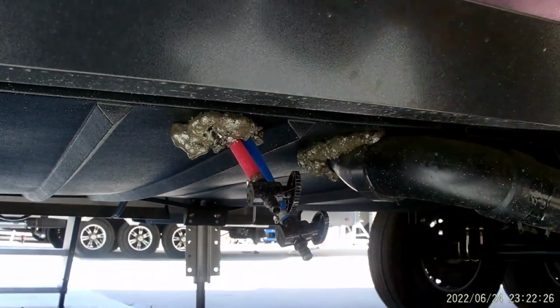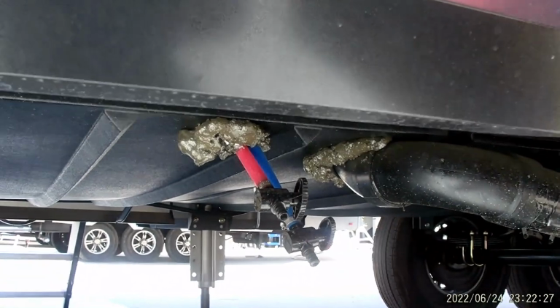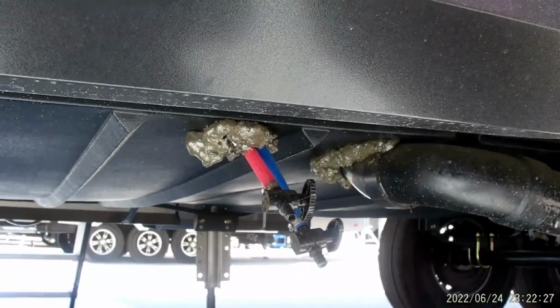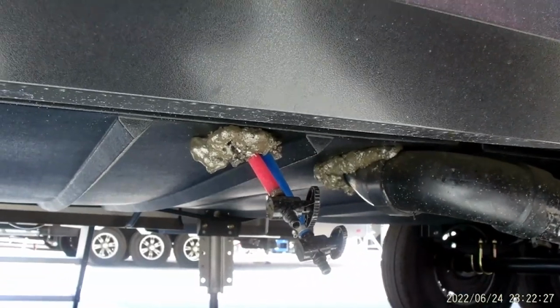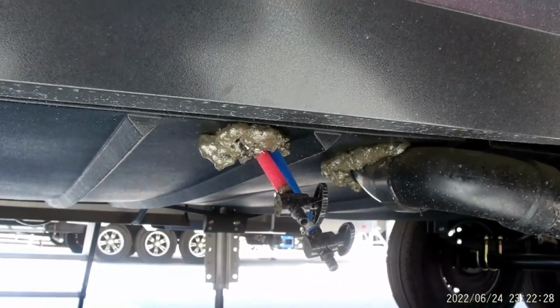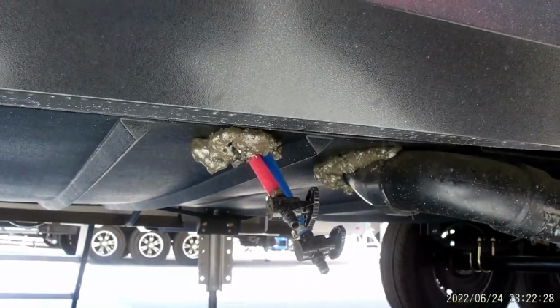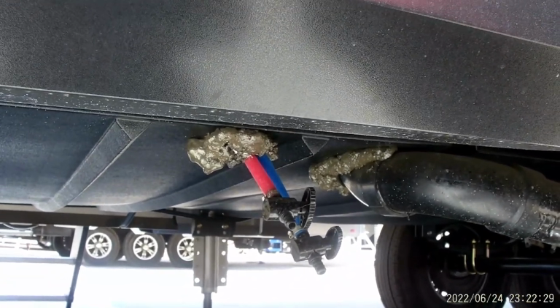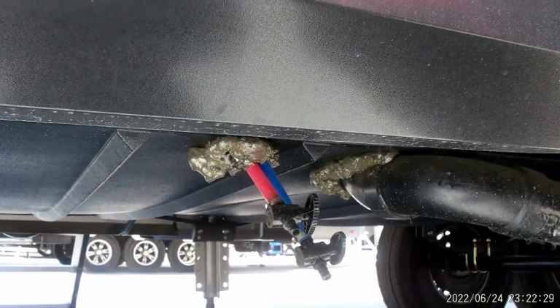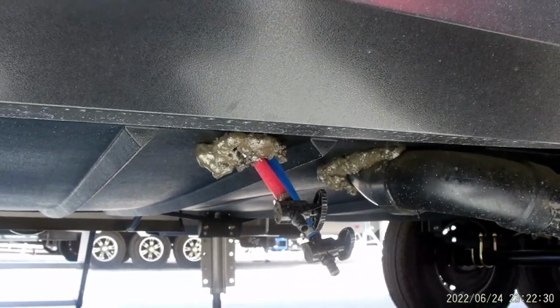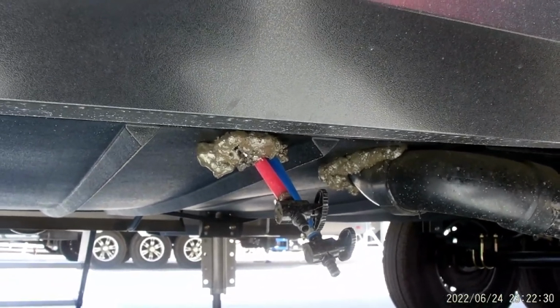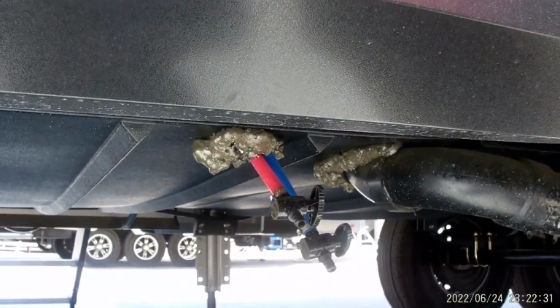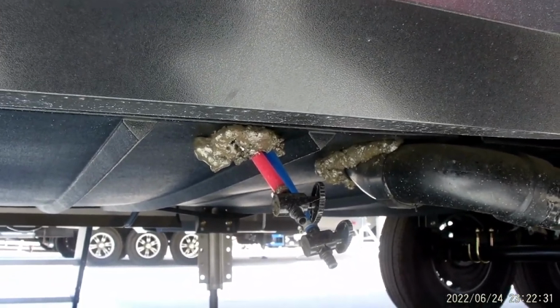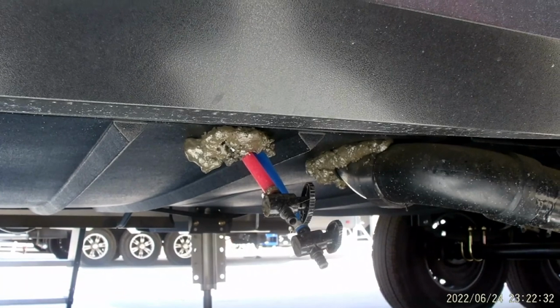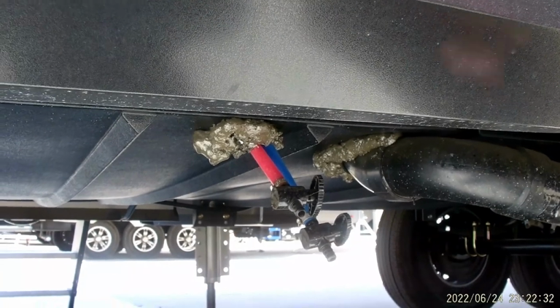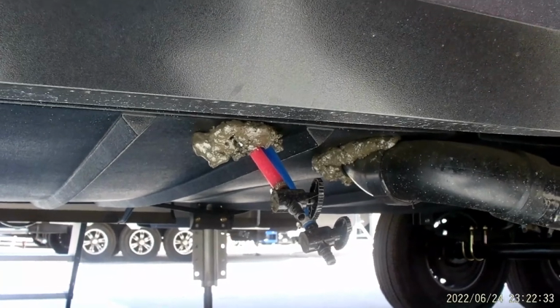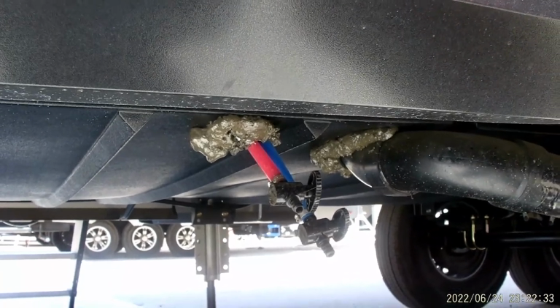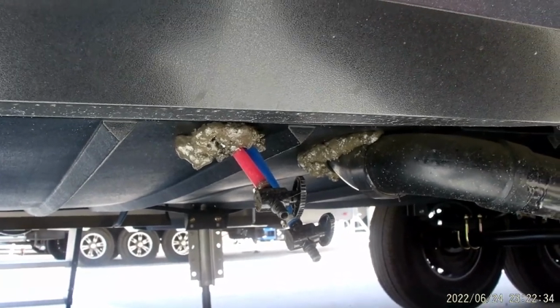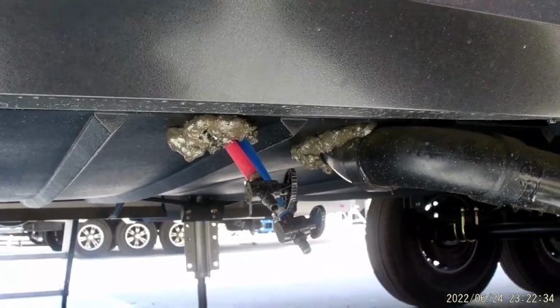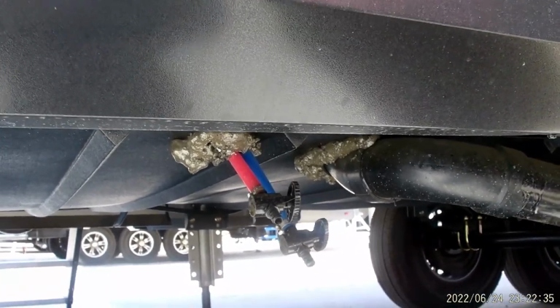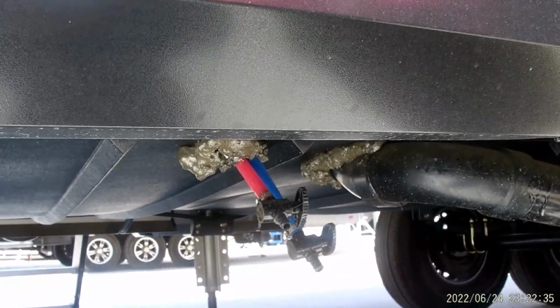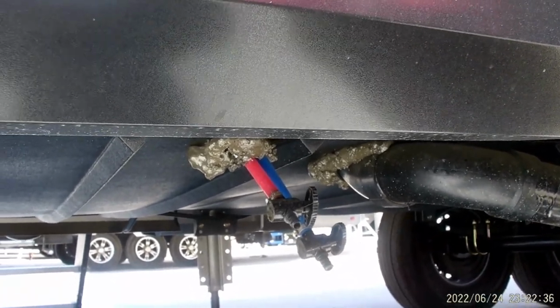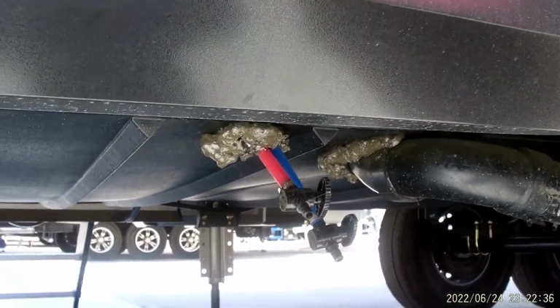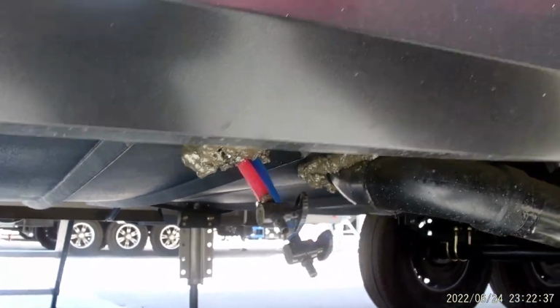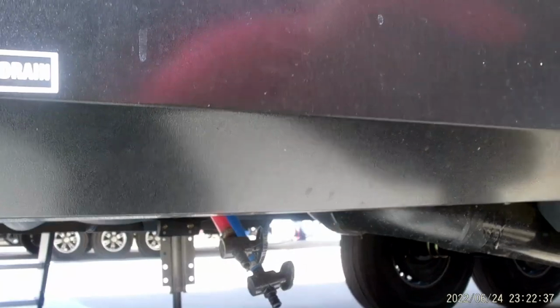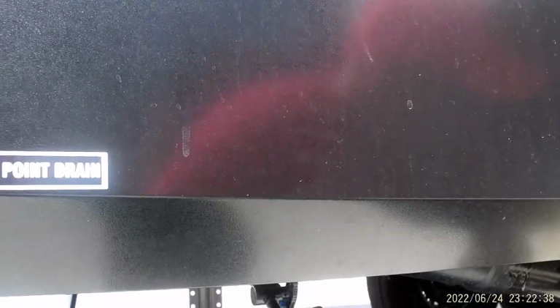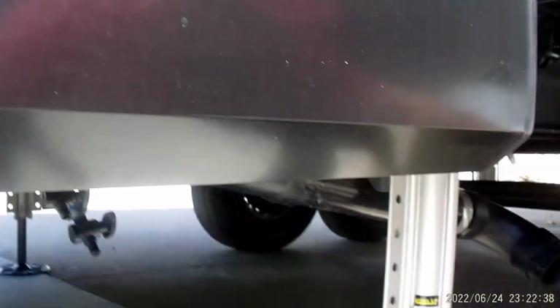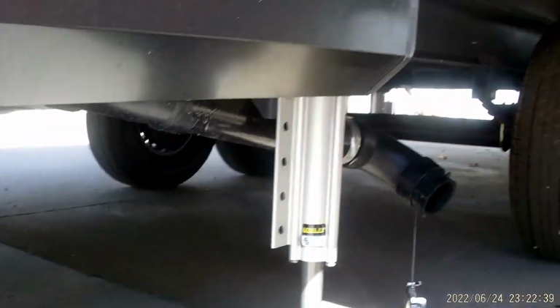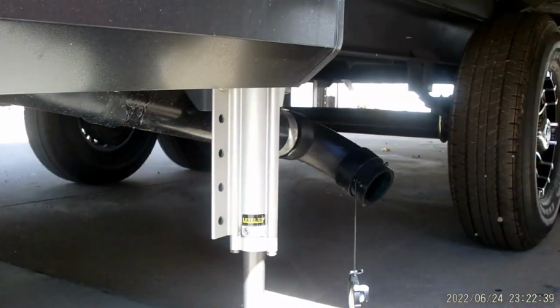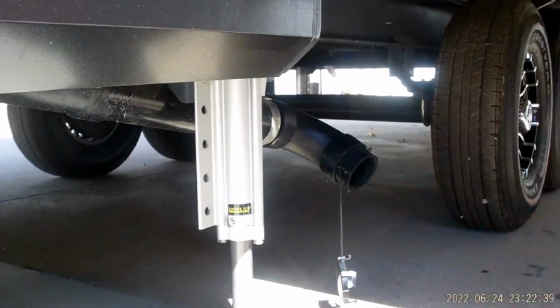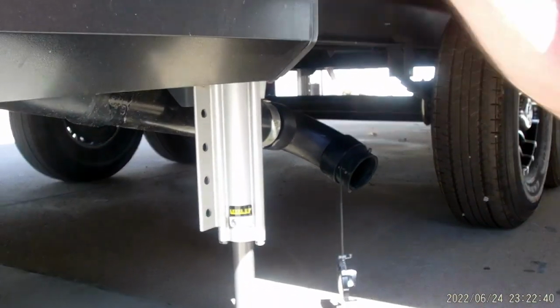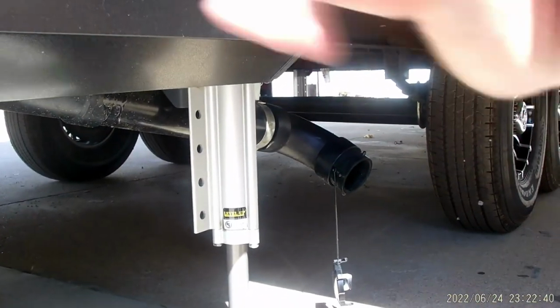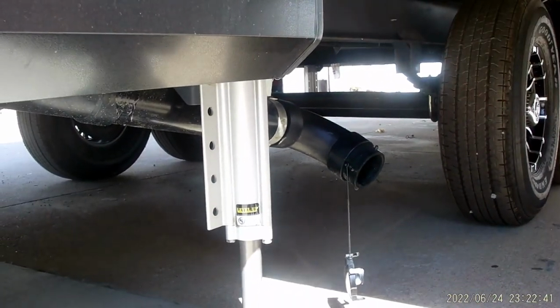Whenever you're done camping, if you're pulling this along, open up those valves and open up a faucet — usually in the bathroom. As you're driving home, air is going to flow through and push any excess water out so you won't have stagnant water sitting in your lines. Then we do have our dump here for our first couple tanks up front.